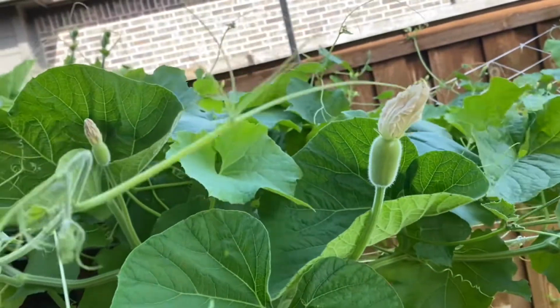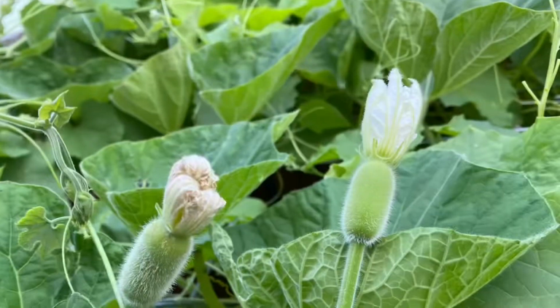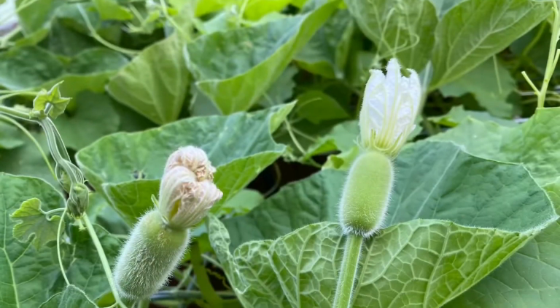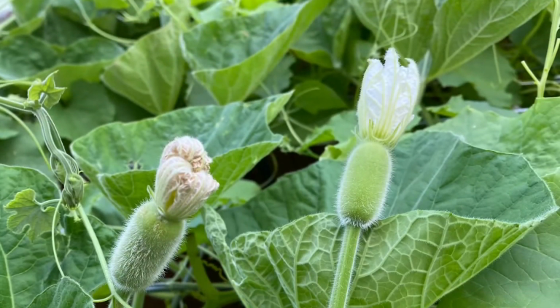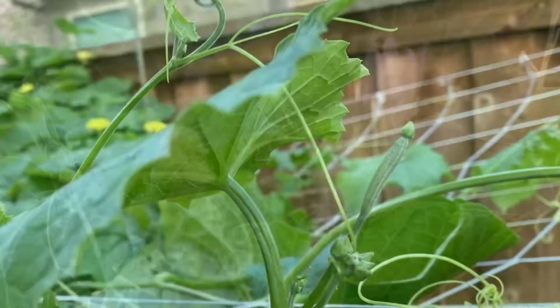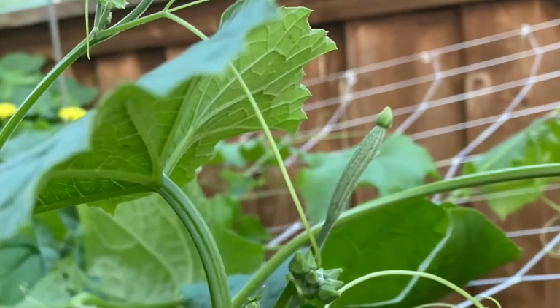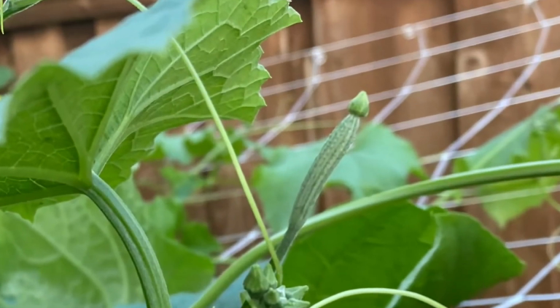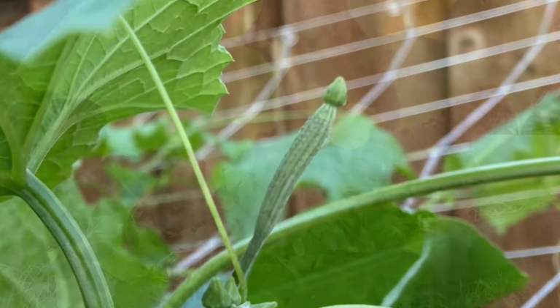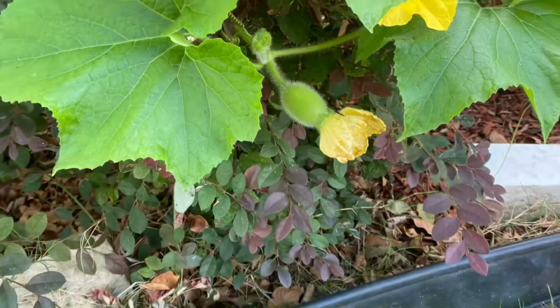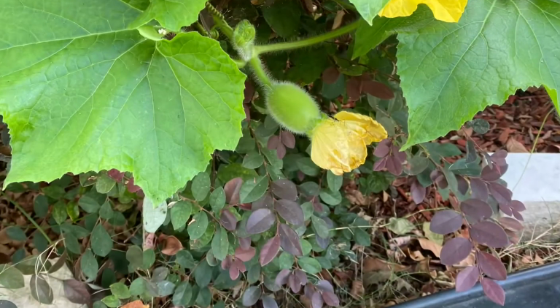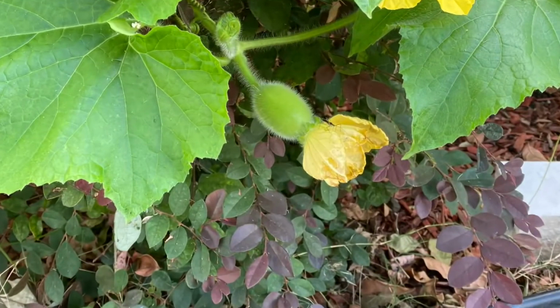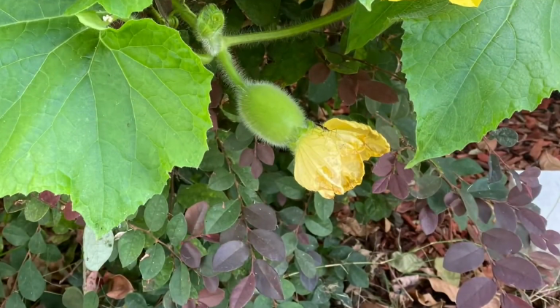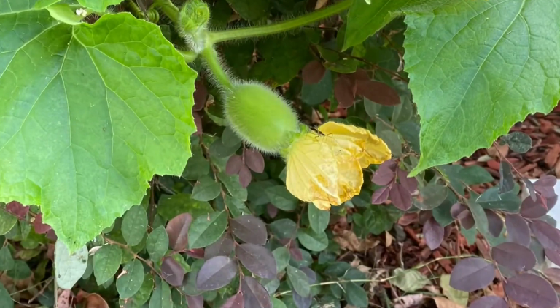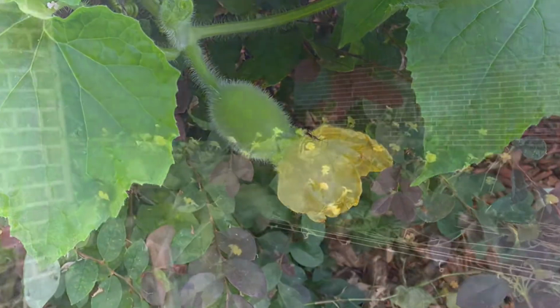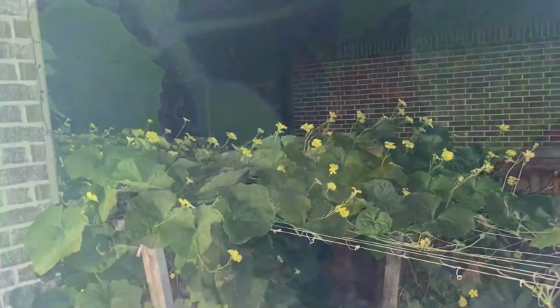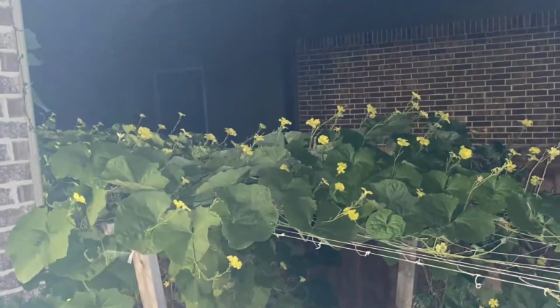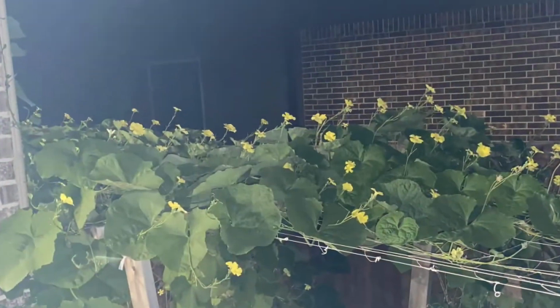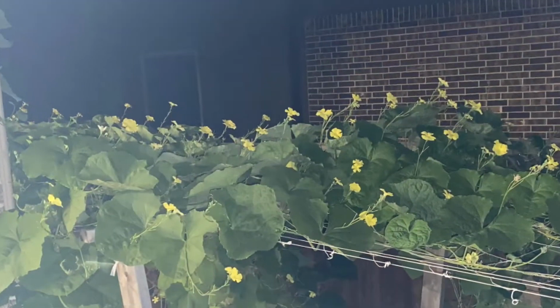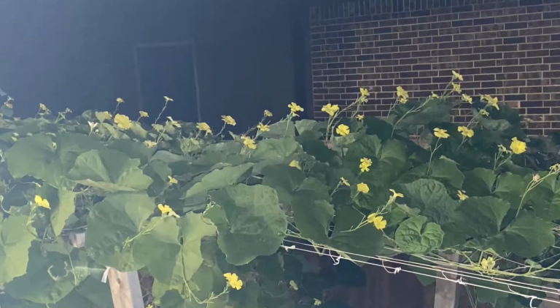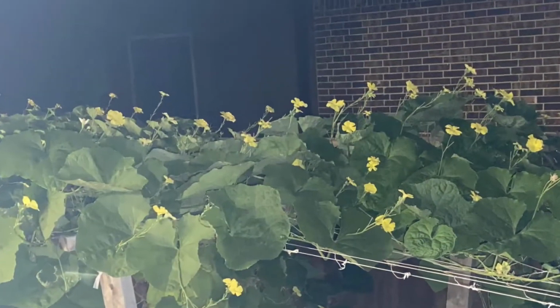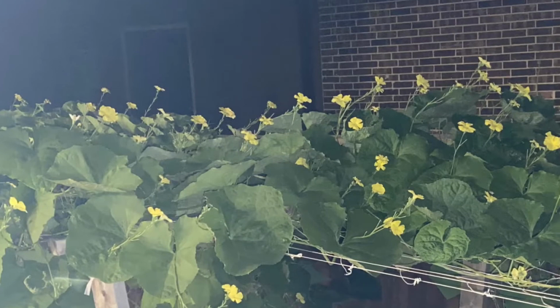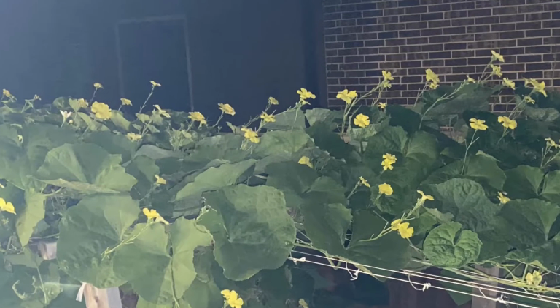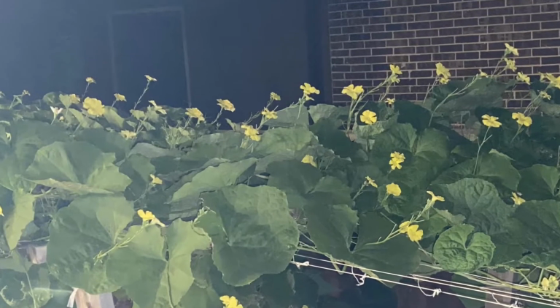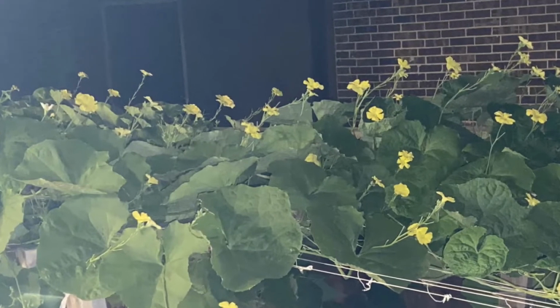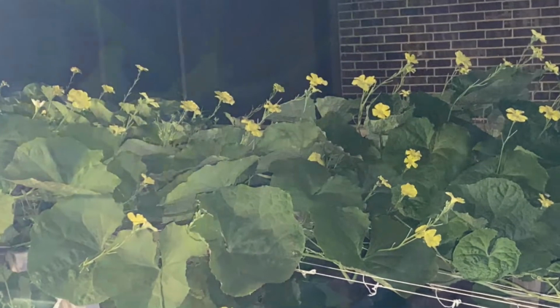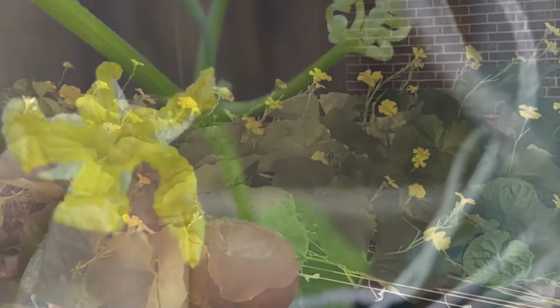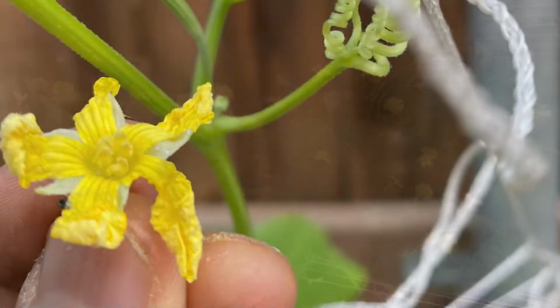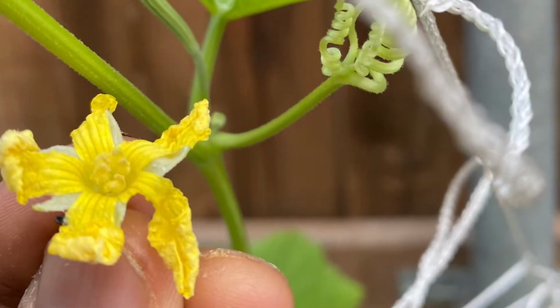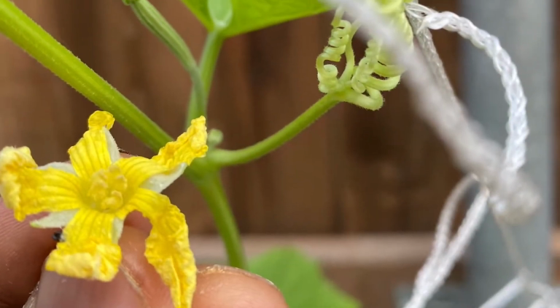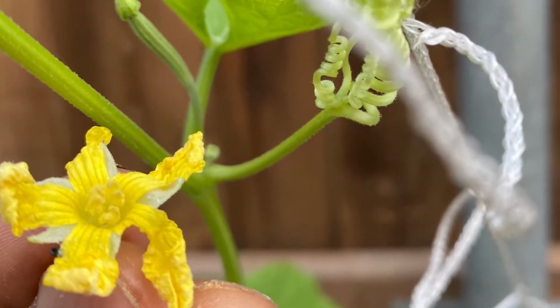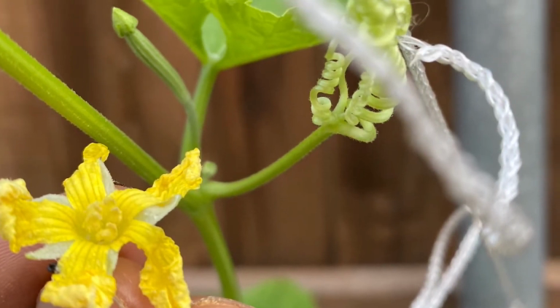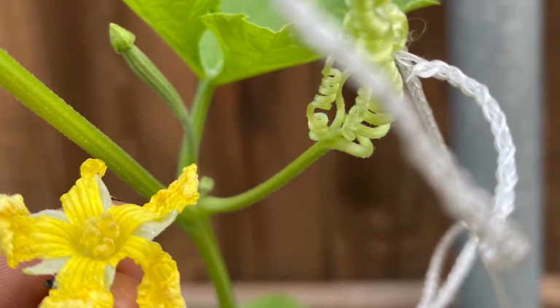And this is not the right time to do the pollination. Most of the times, Ridgegourd flowers open up in the evening and stay until early morning. So that would be the best time to do the pollination.